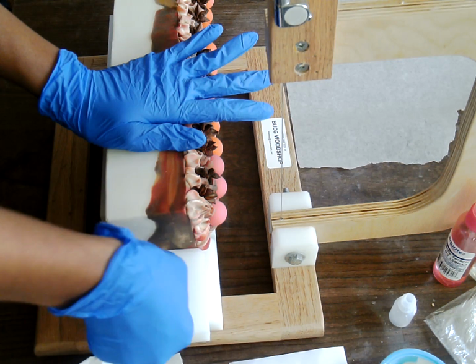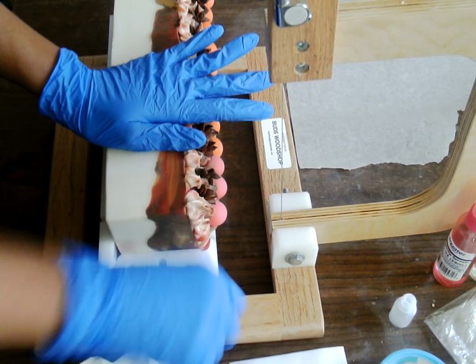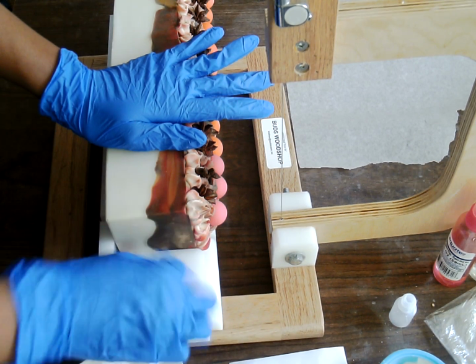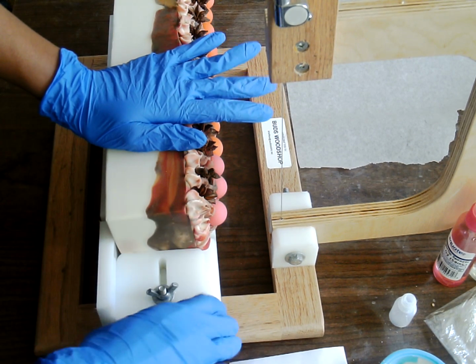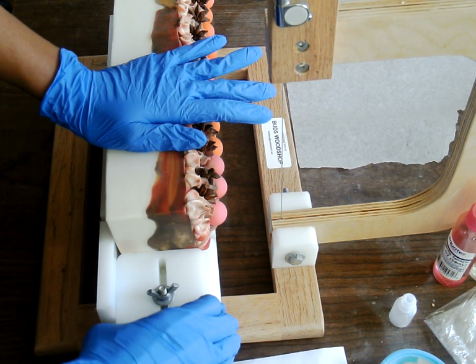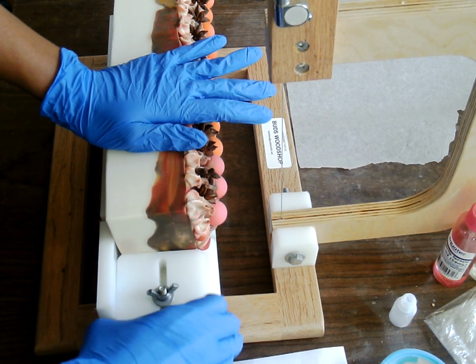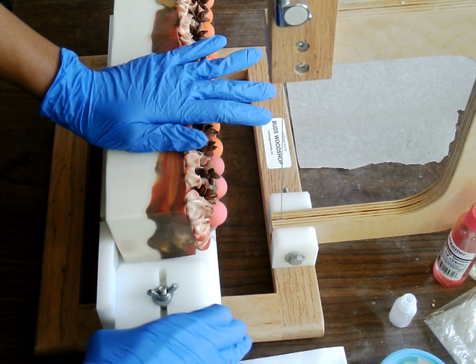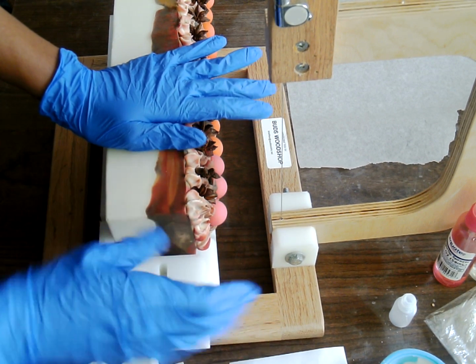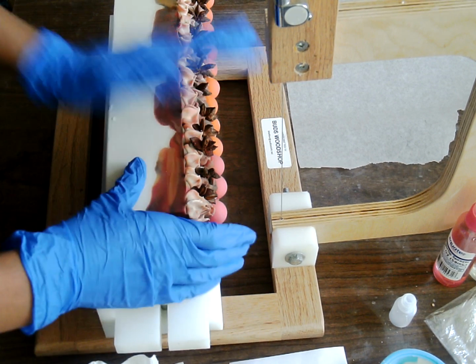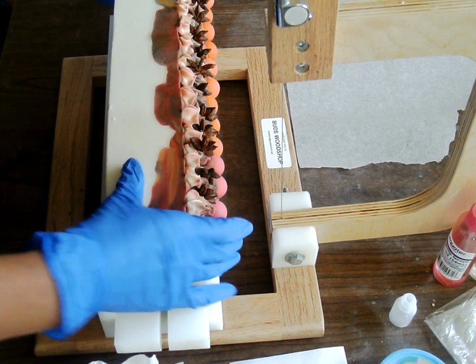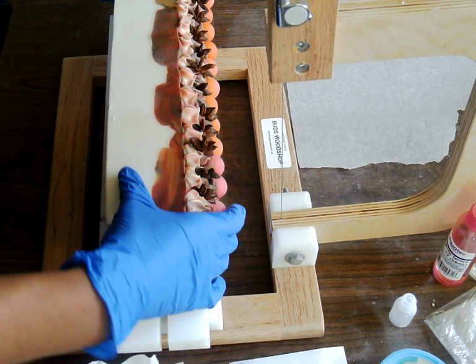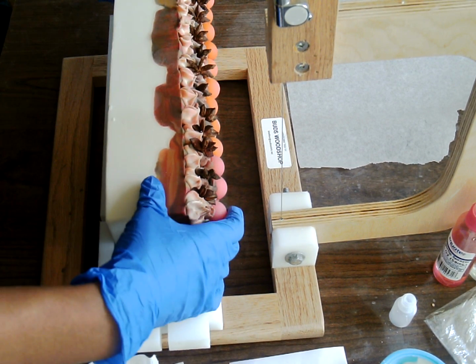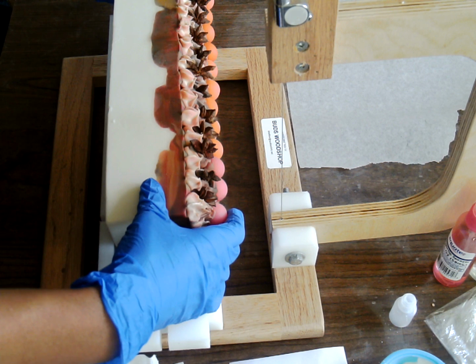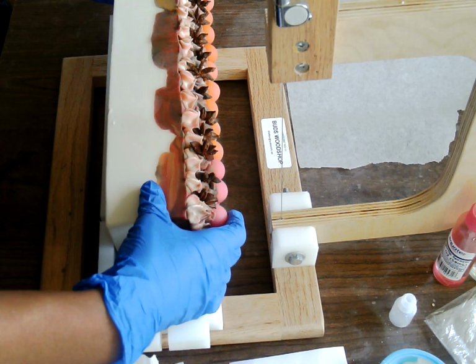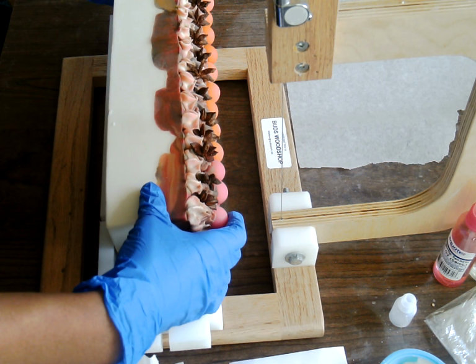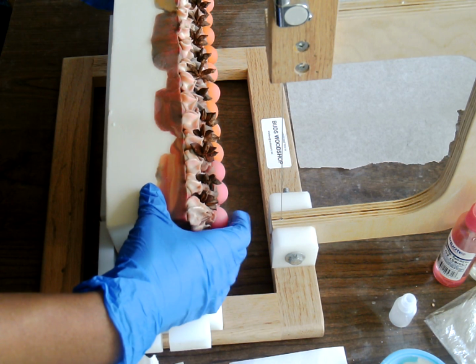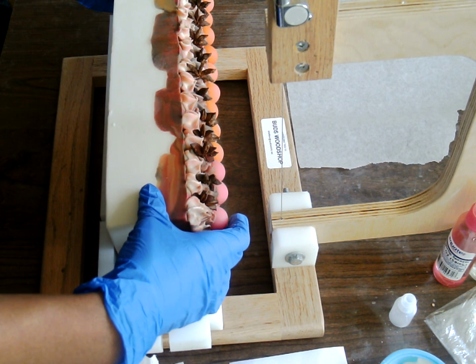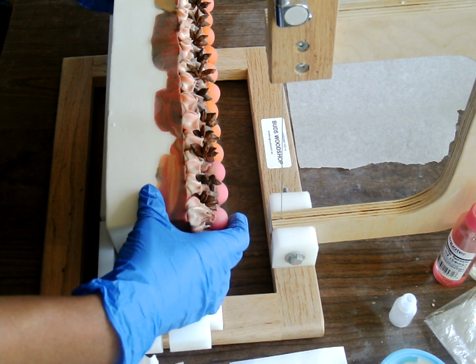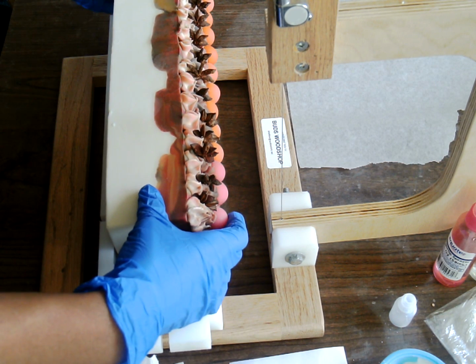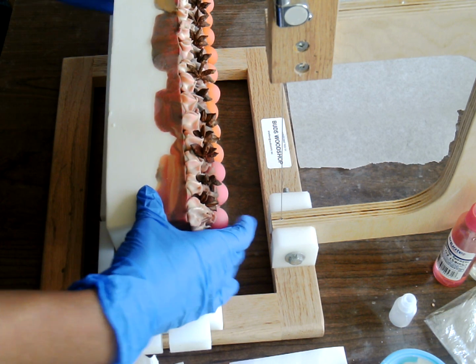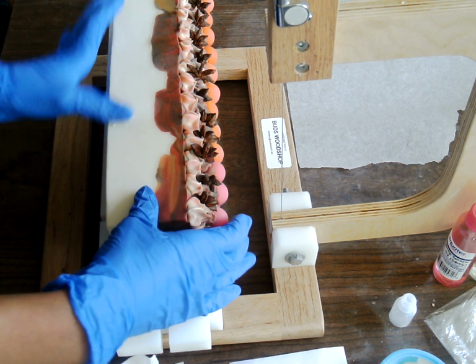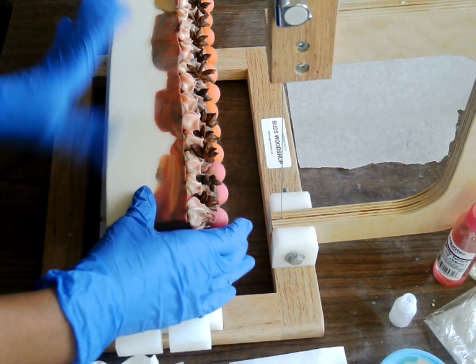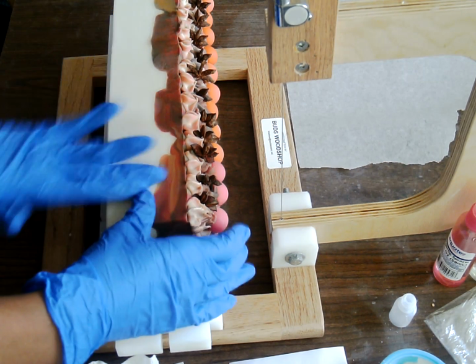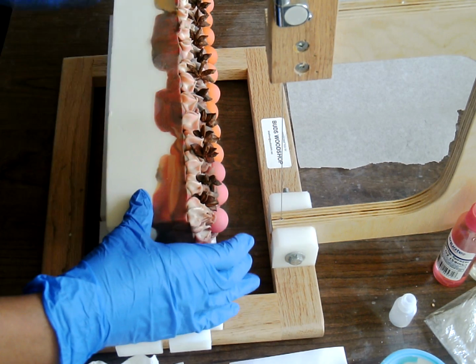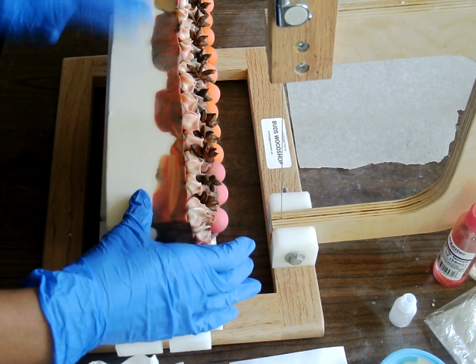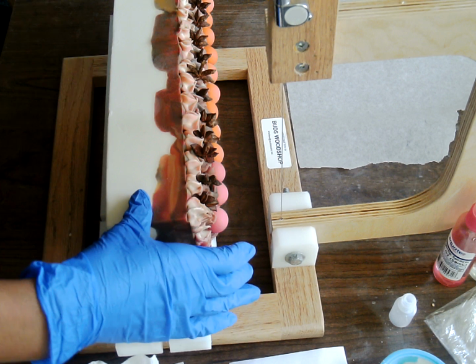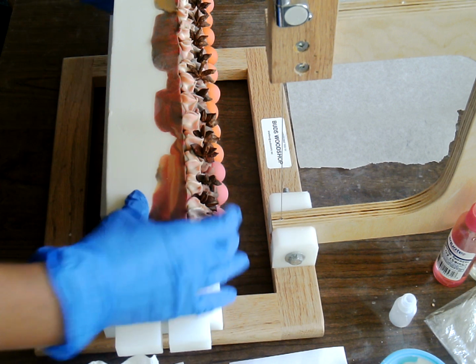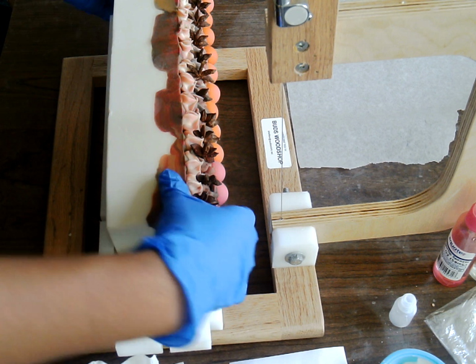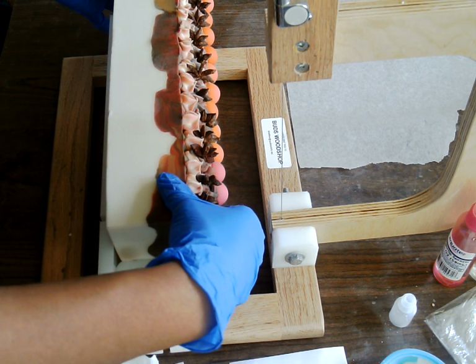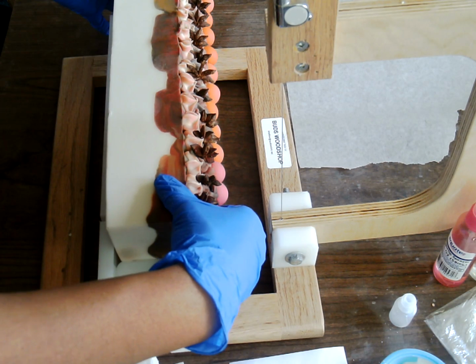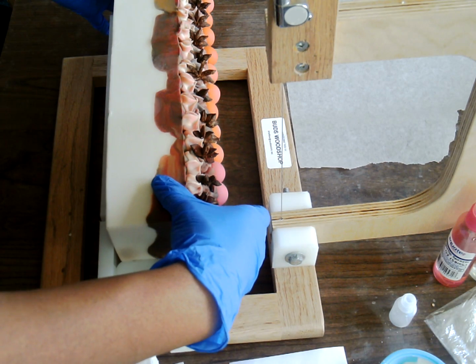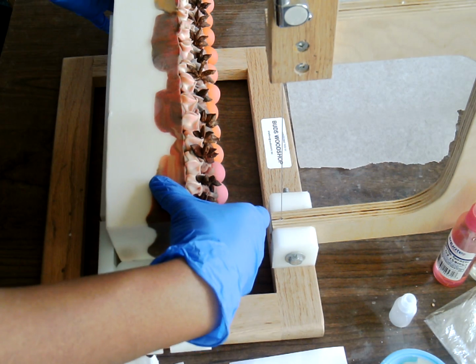So I'll do some adjusting here. We'll go ahead and get this cut and see how it looks on the inside. I'm going to cut it on its side so that way I can see where I'm cutting.